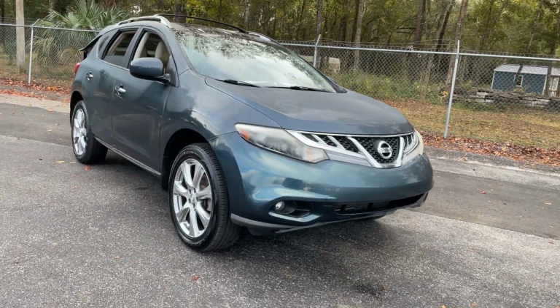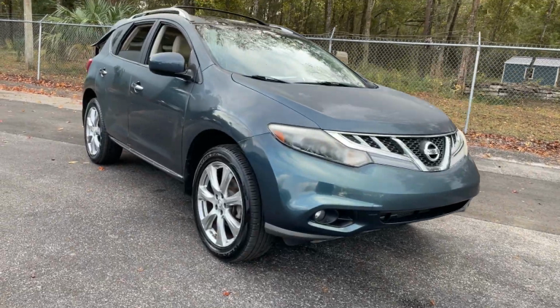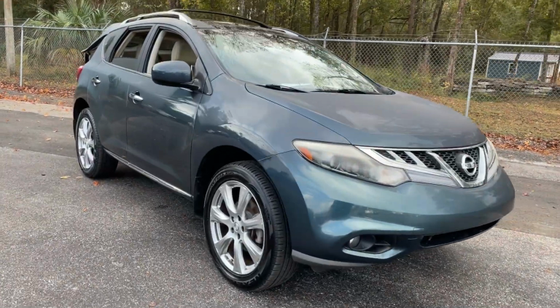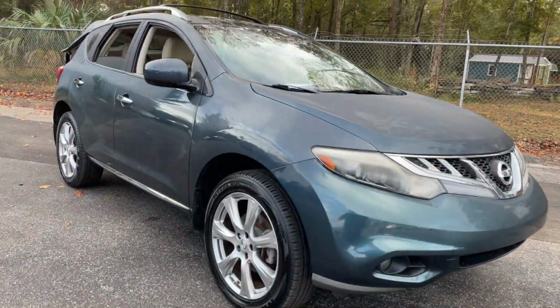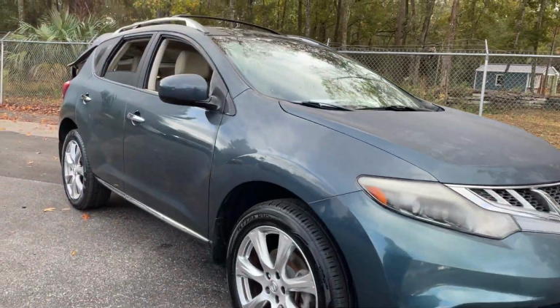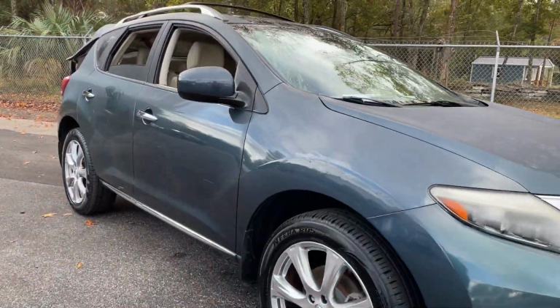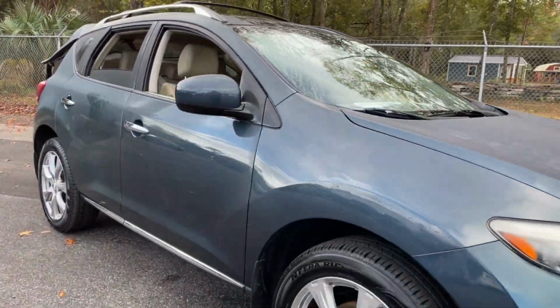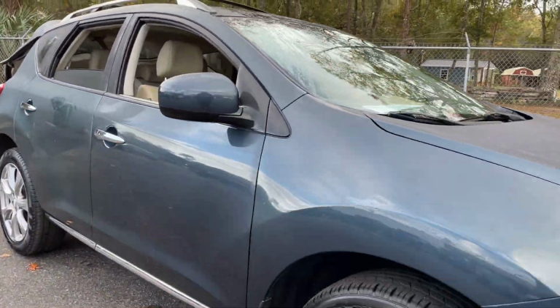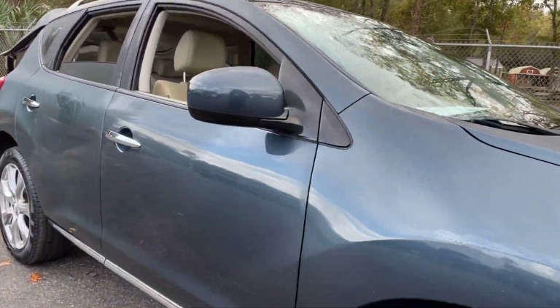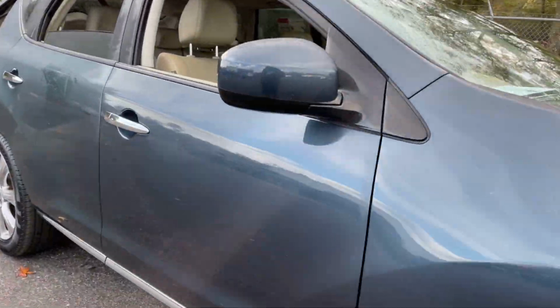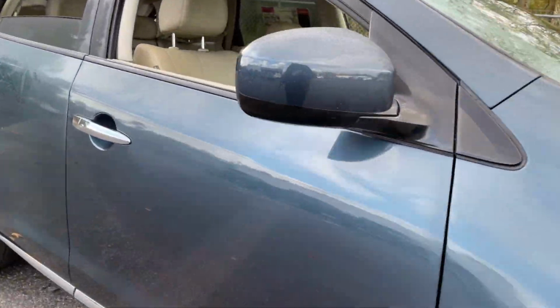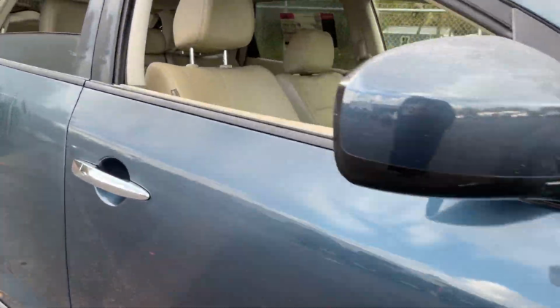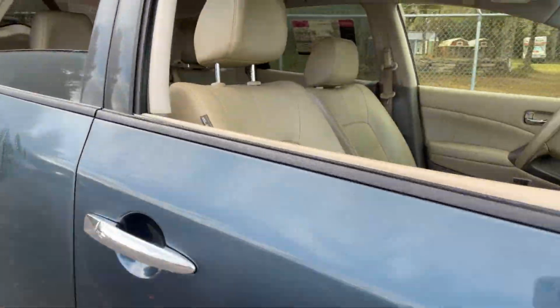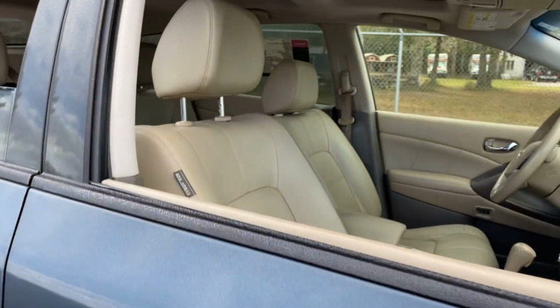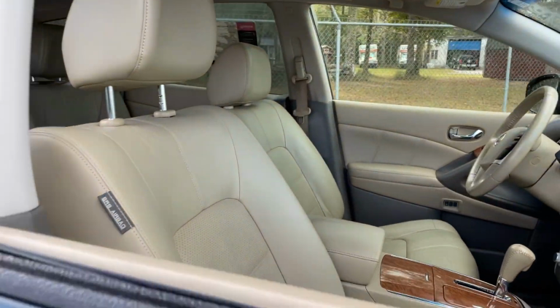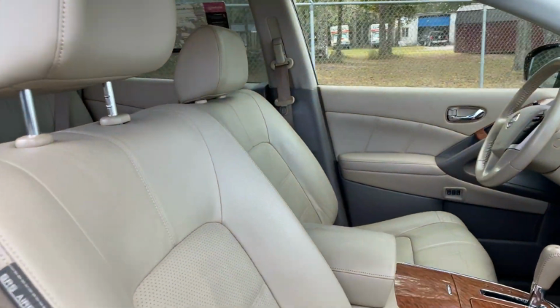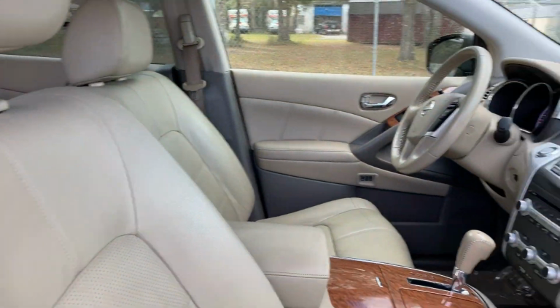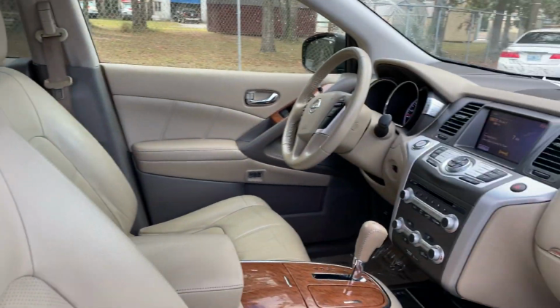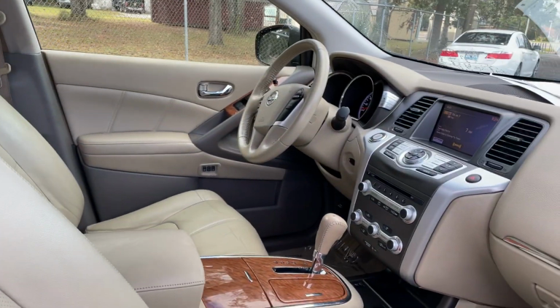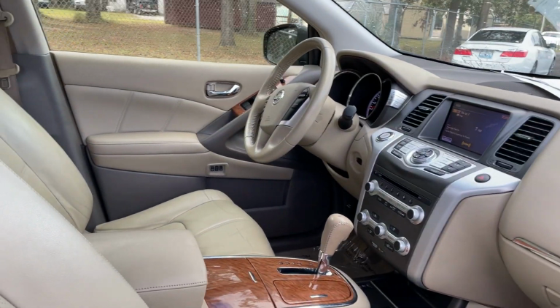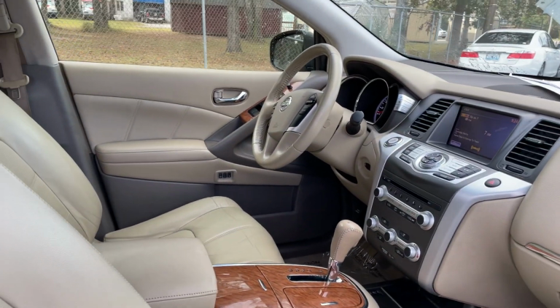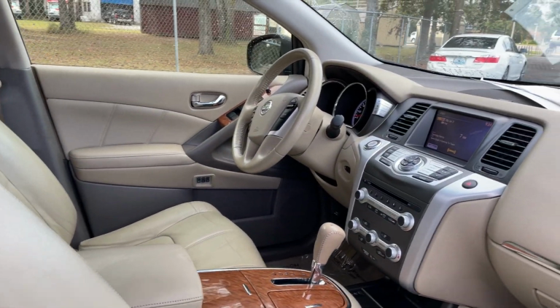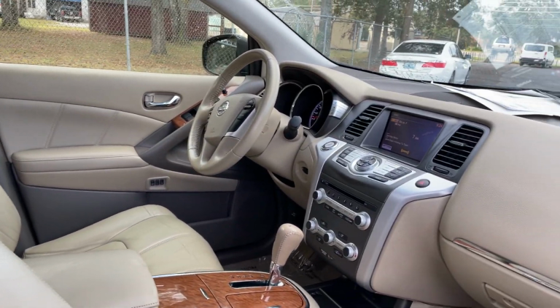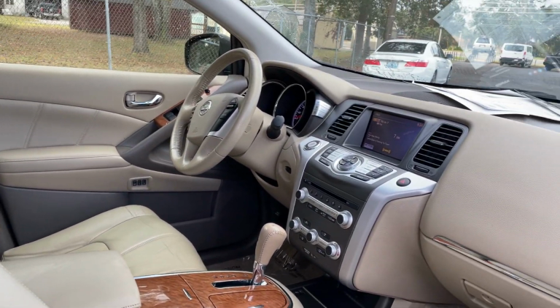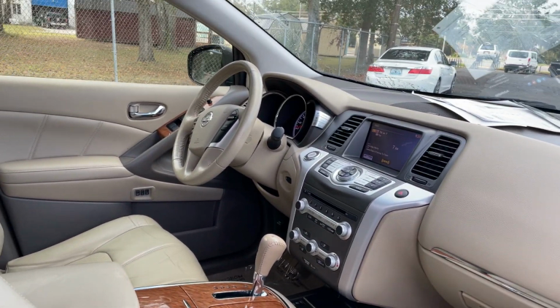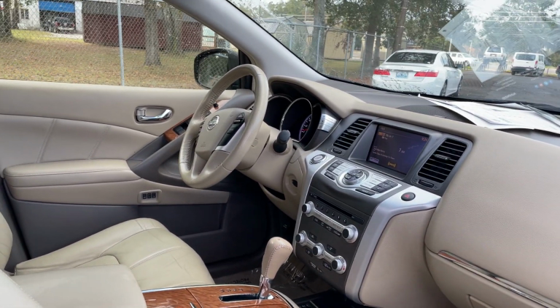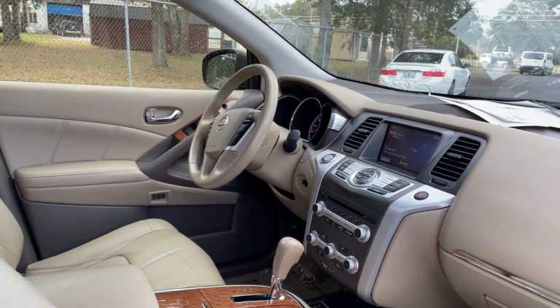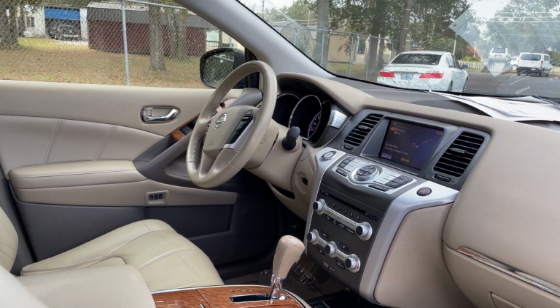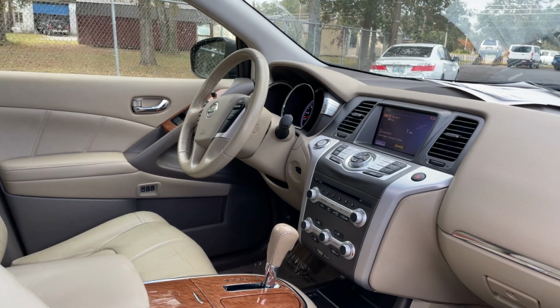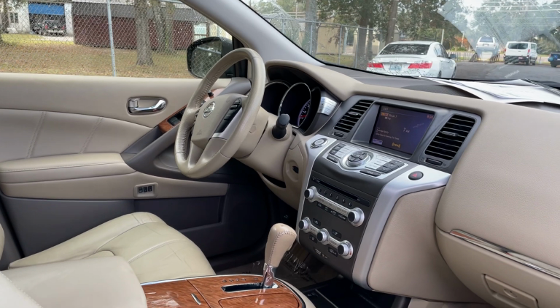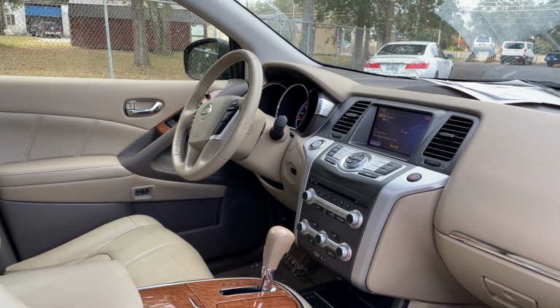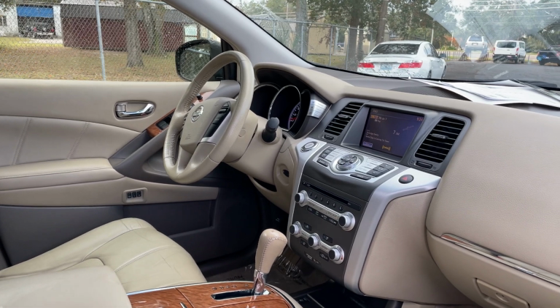This is a 2012 Nissan Murano LE, green over beige leather interior. It features a powered driver seat, power windows, locks and mirrors, leather wrapped steering wheel, and cruise control.